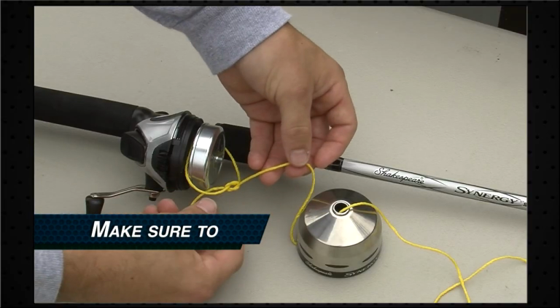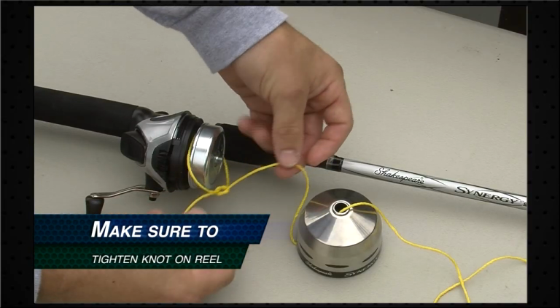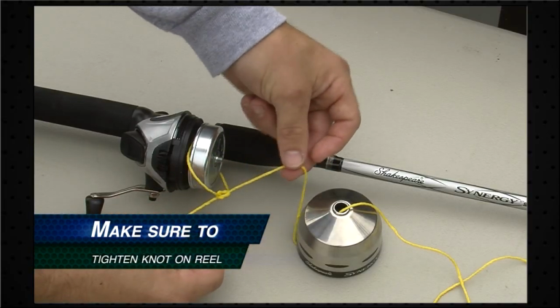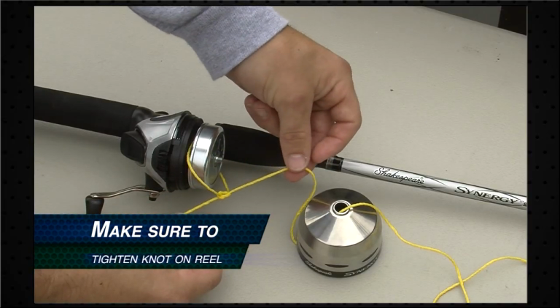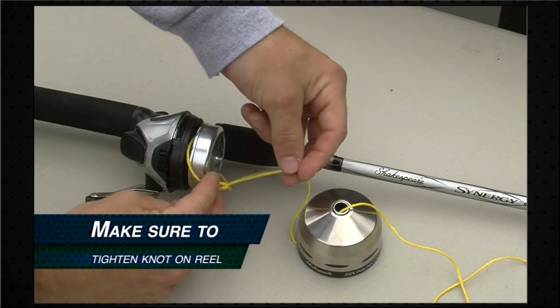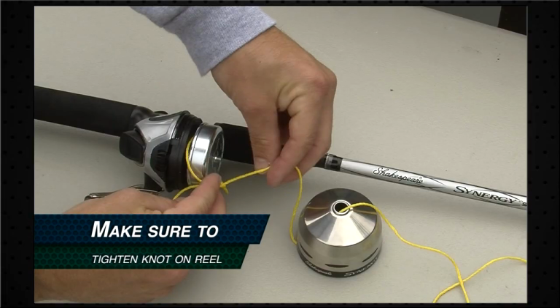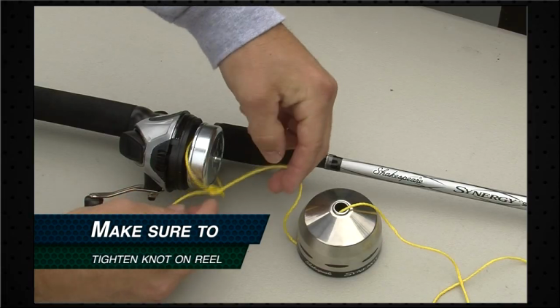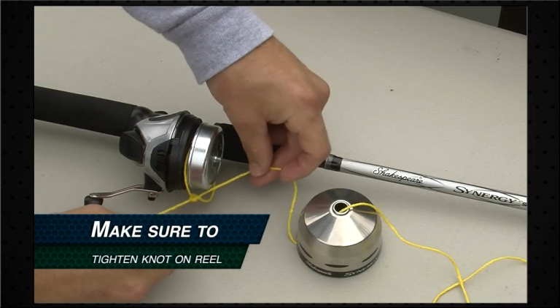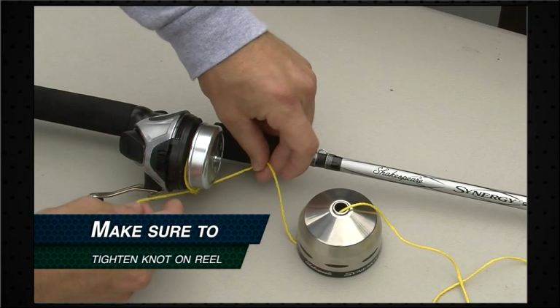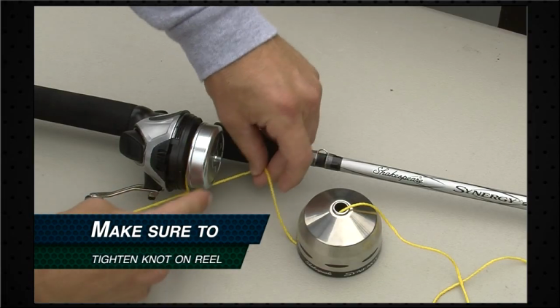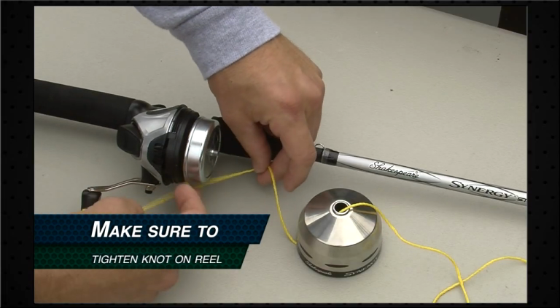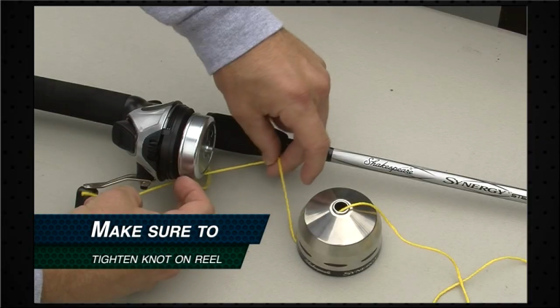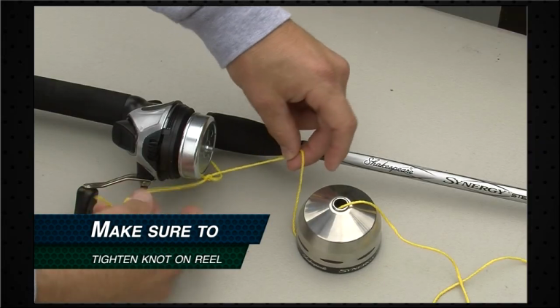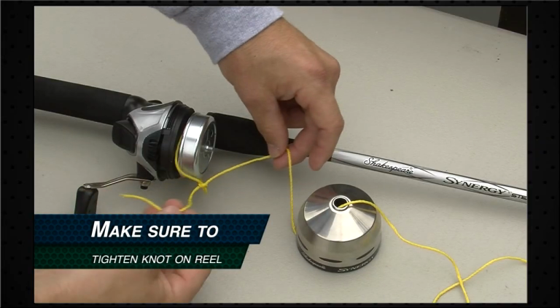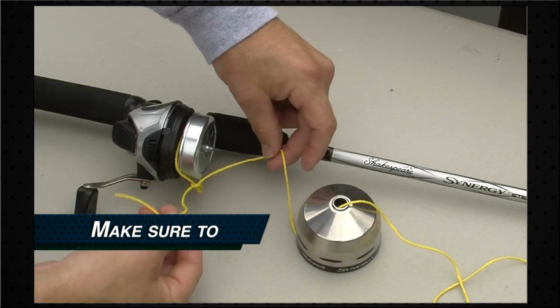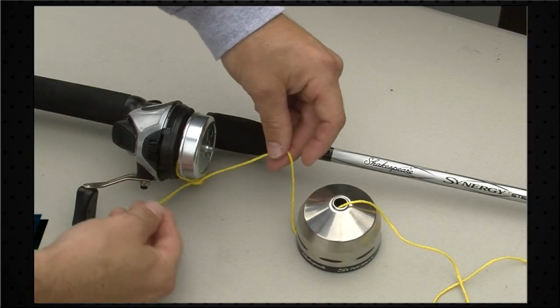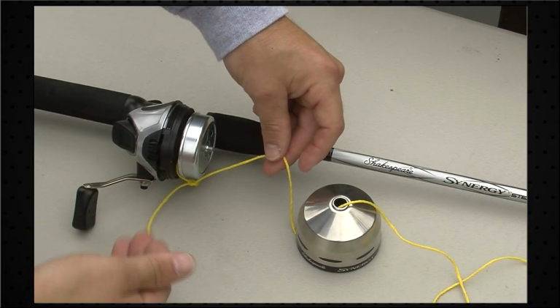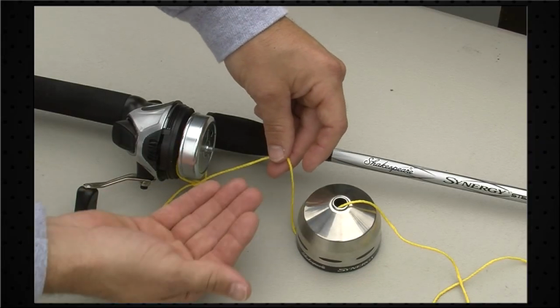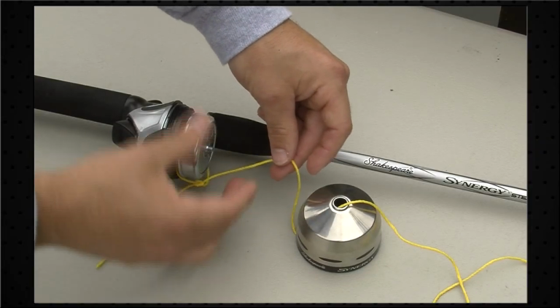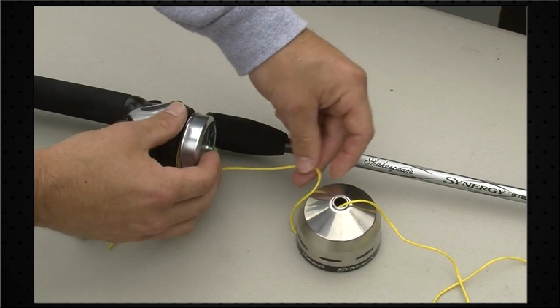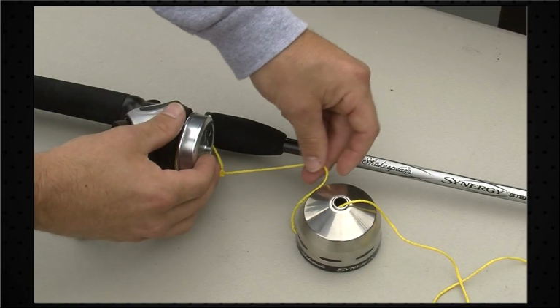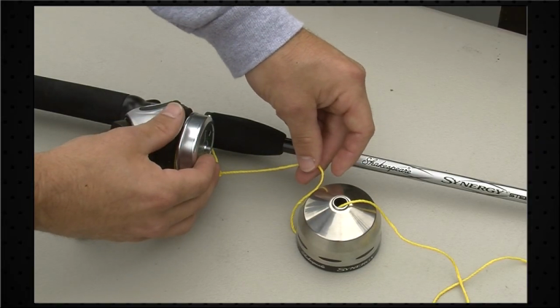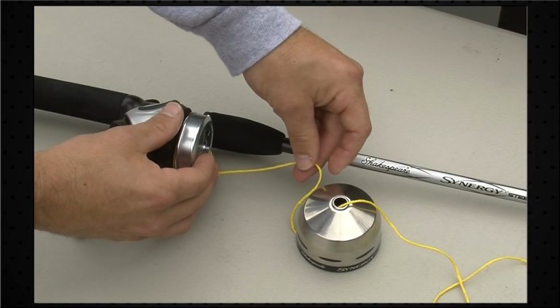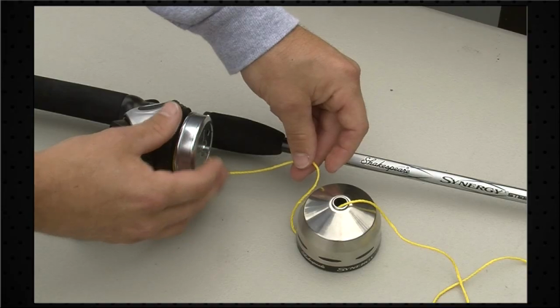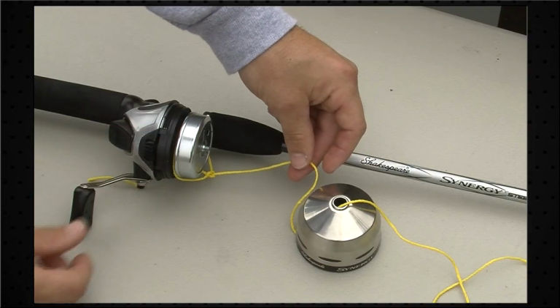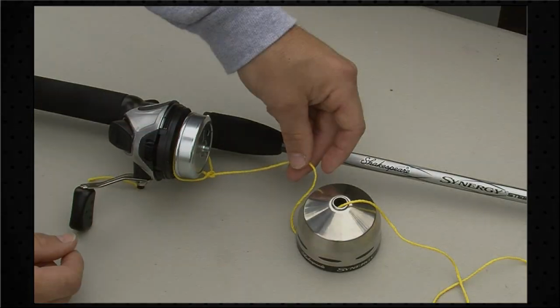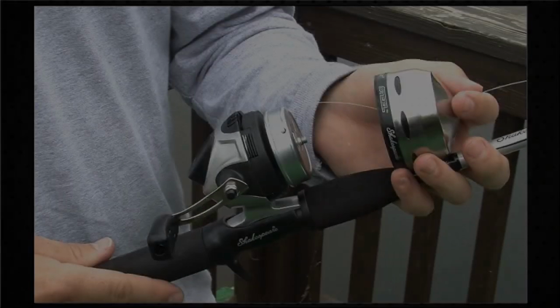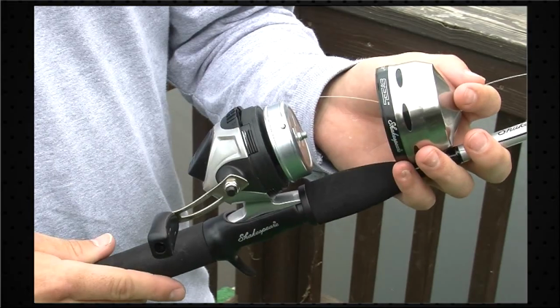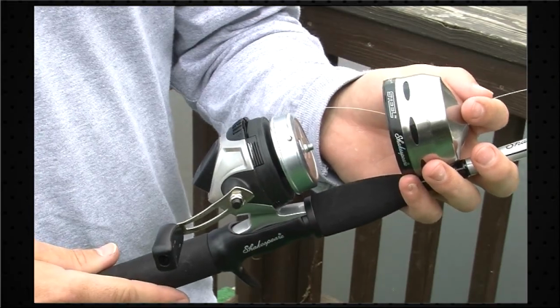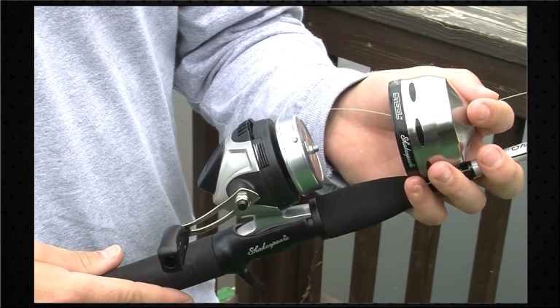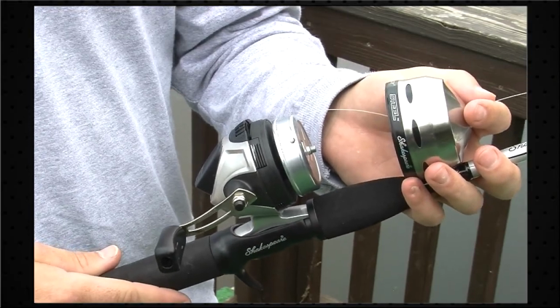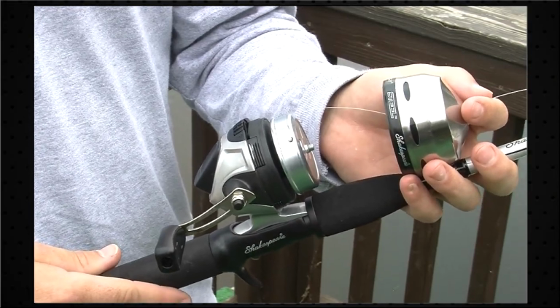Go ahead and pull on your main line. This knot is going to tighten down and your first knot will slide right underneath and snug up to the line. So now we've attached the line to the reel.